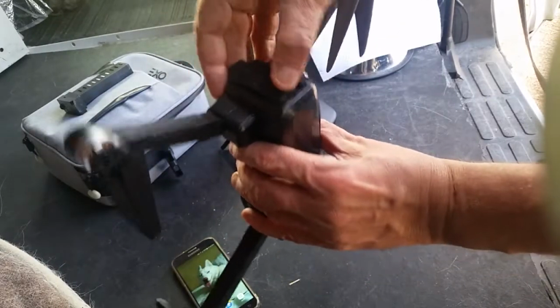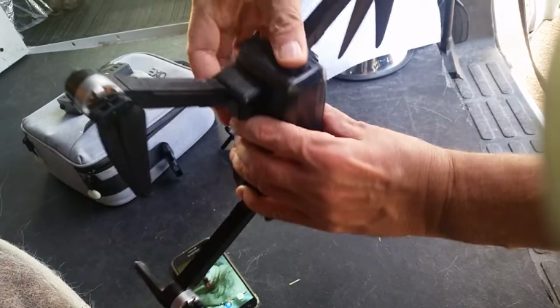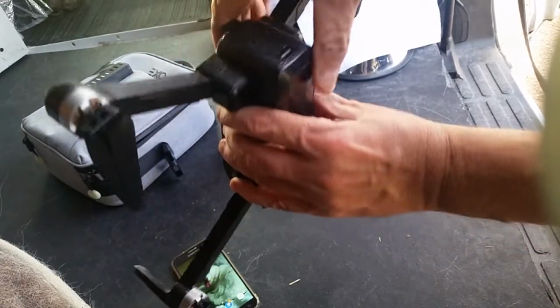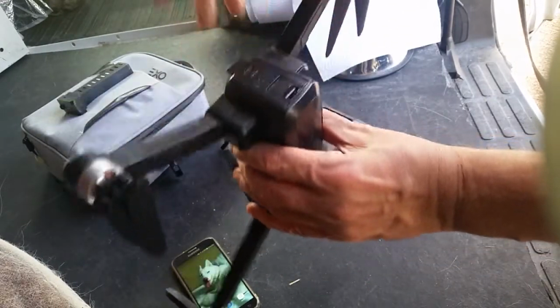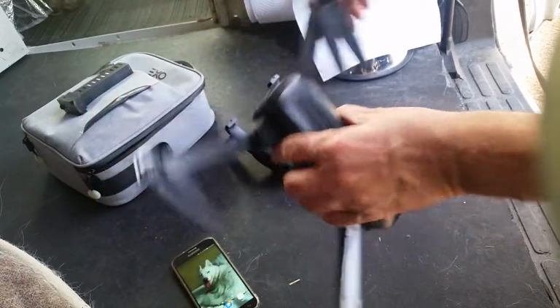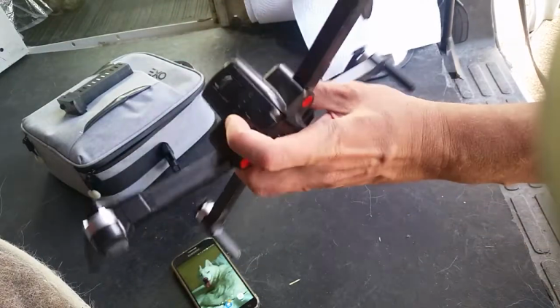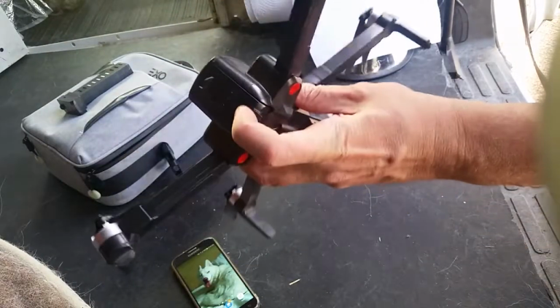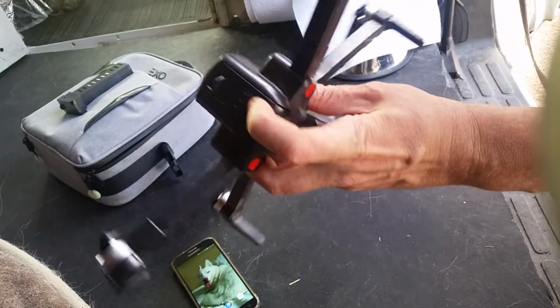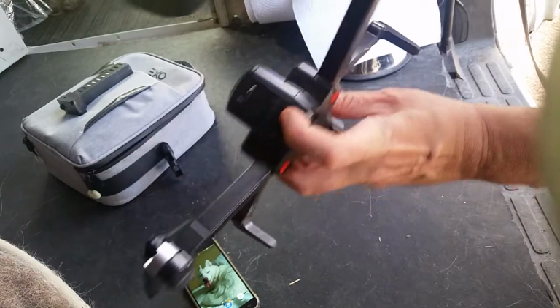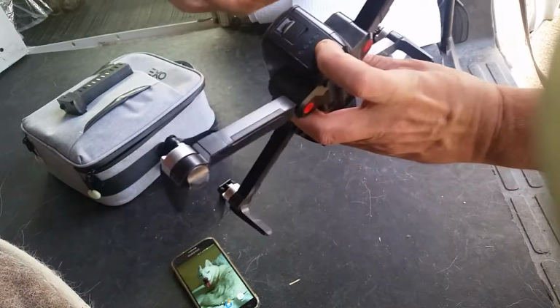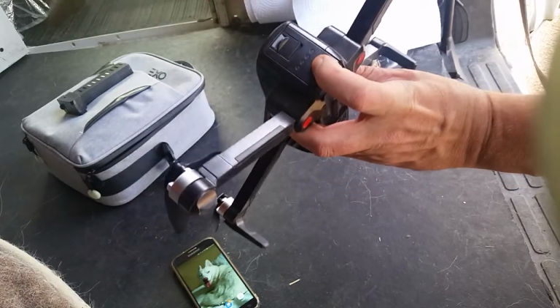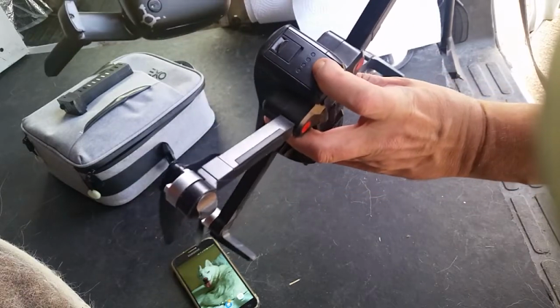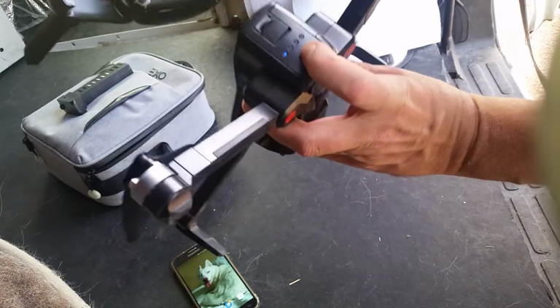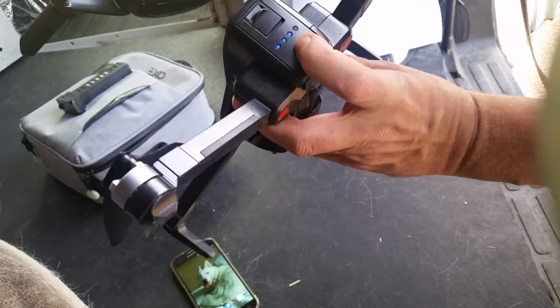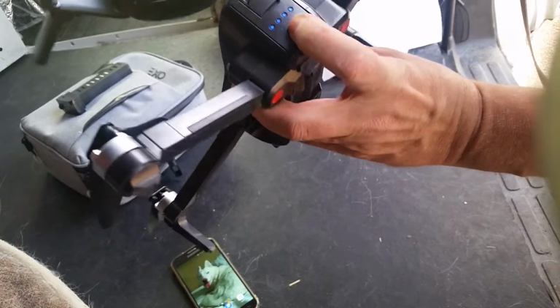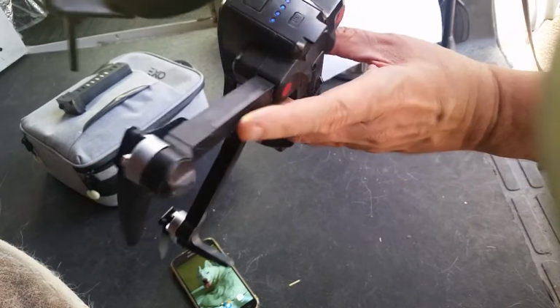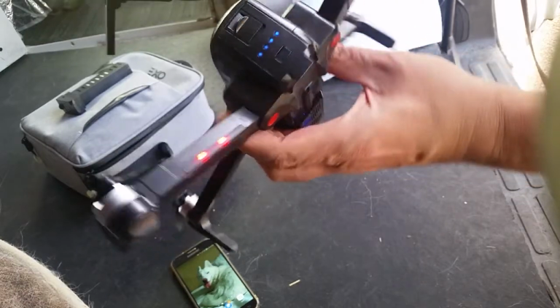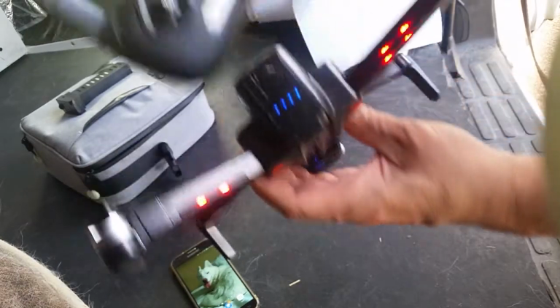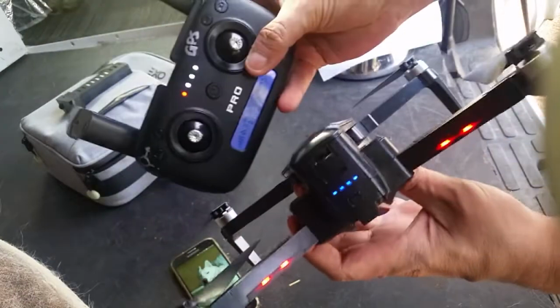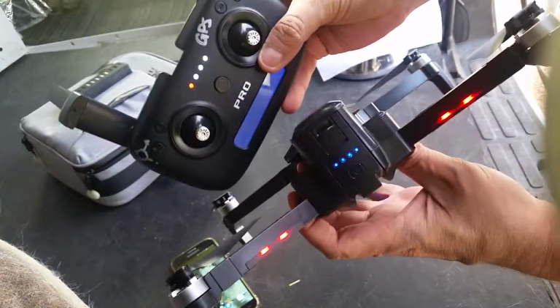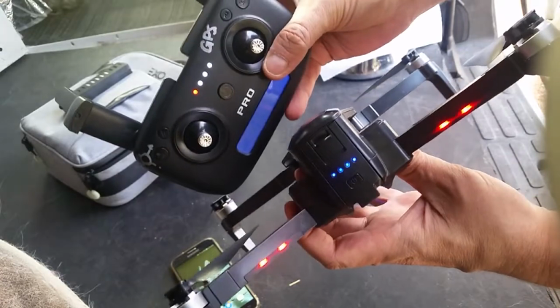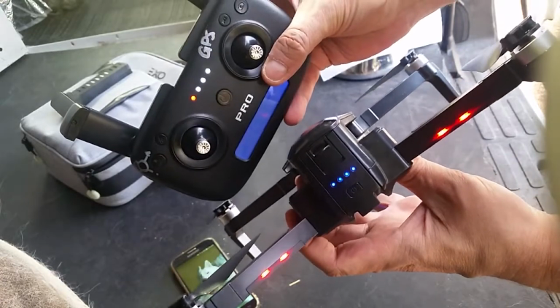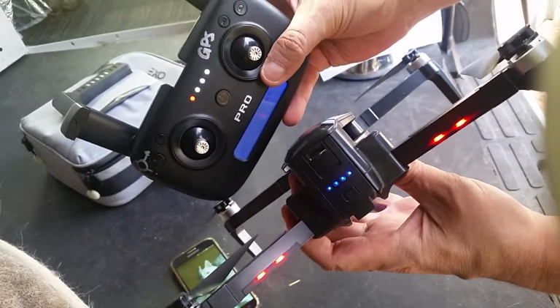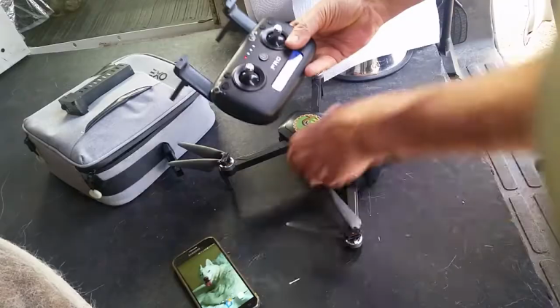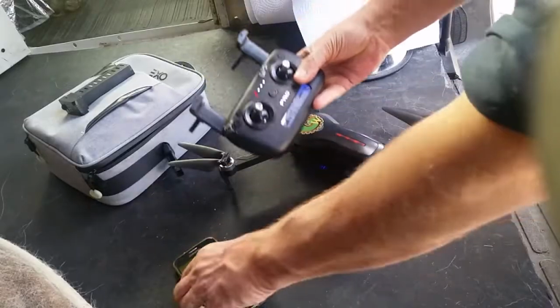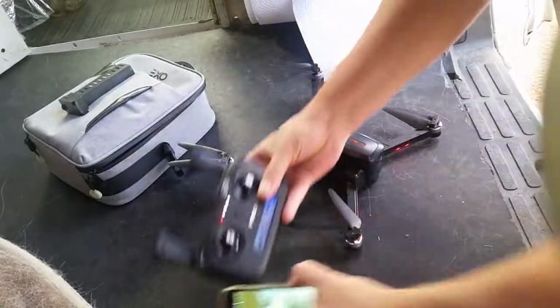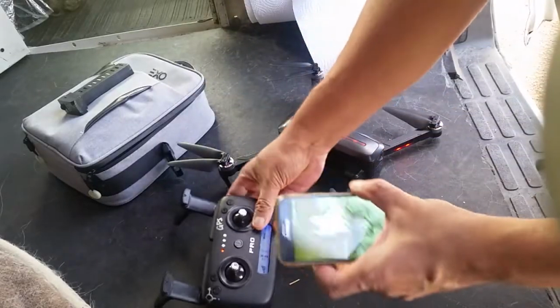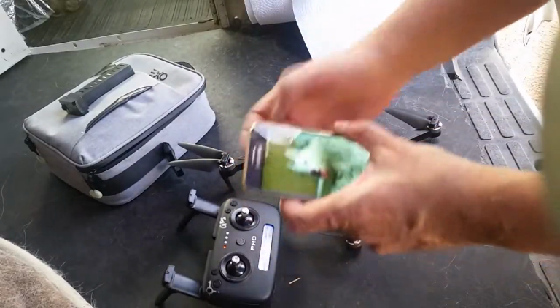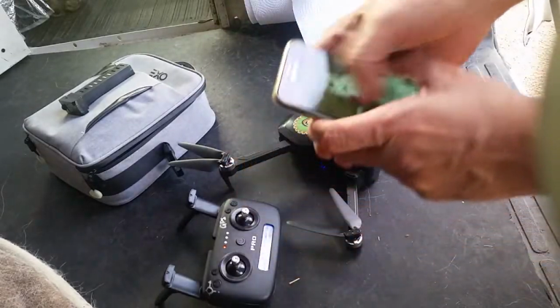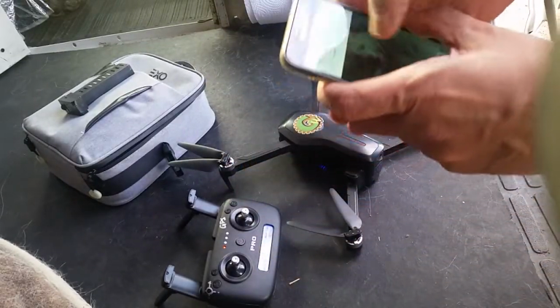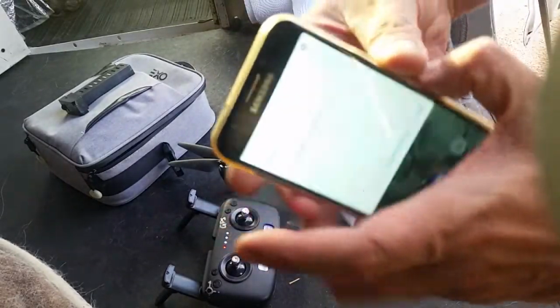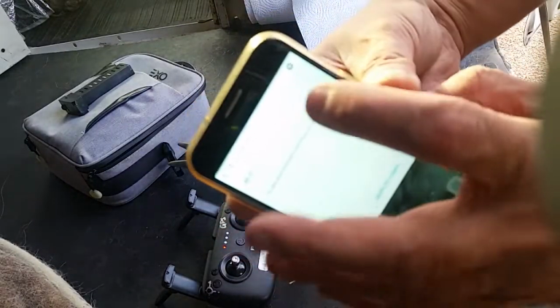This battery is getting a little fat — it's getting kind of puffy — so it doesn't go in very well, but you put the battery in, lock it into place, and then turn it on.